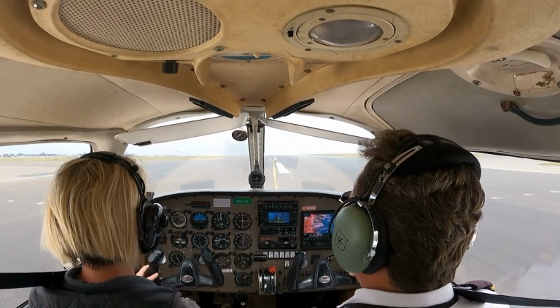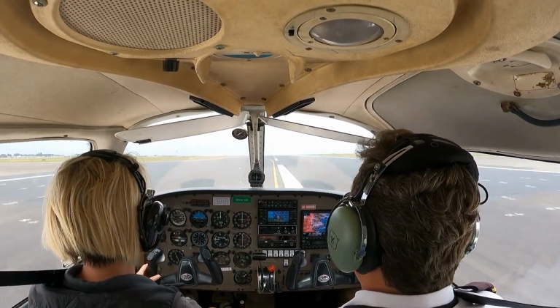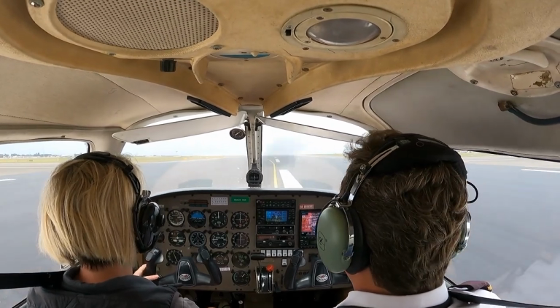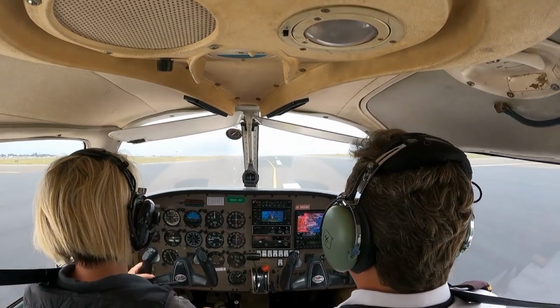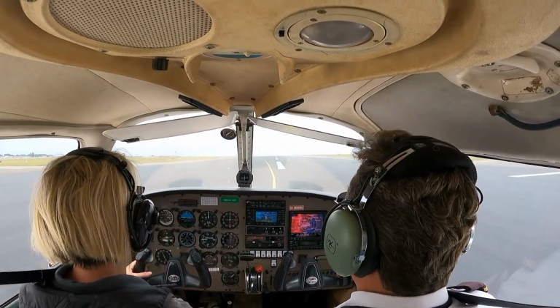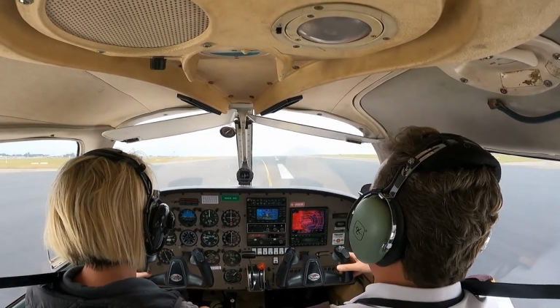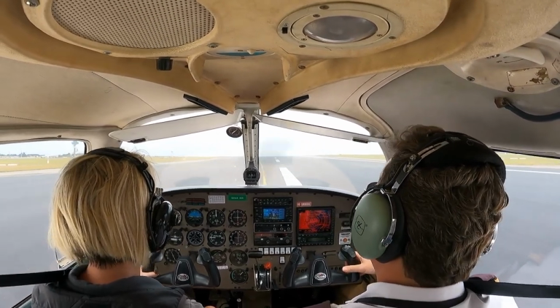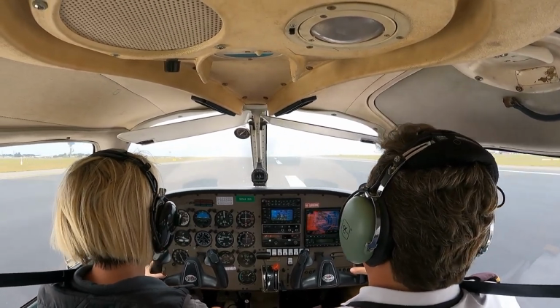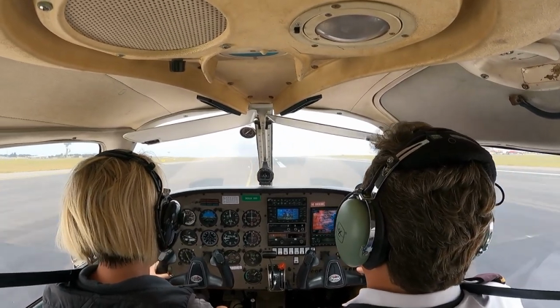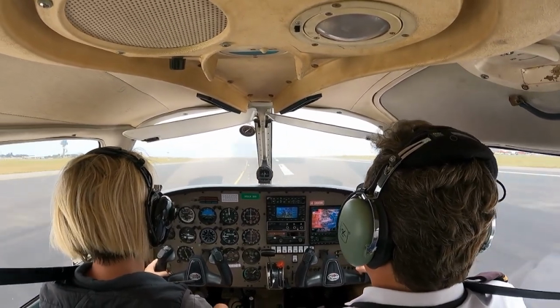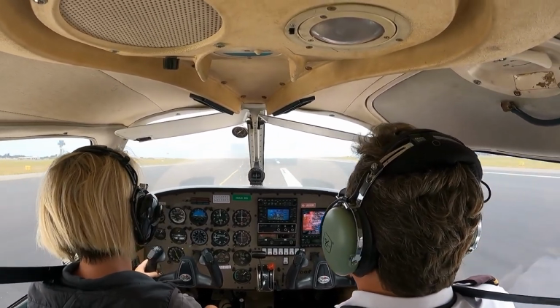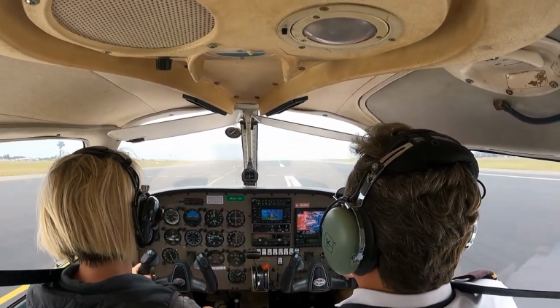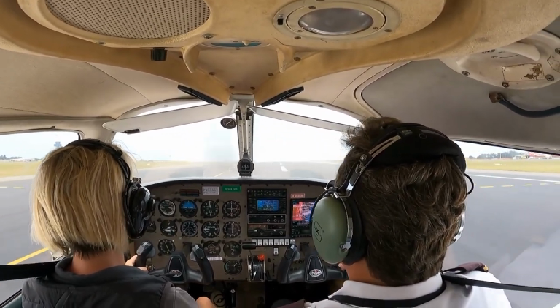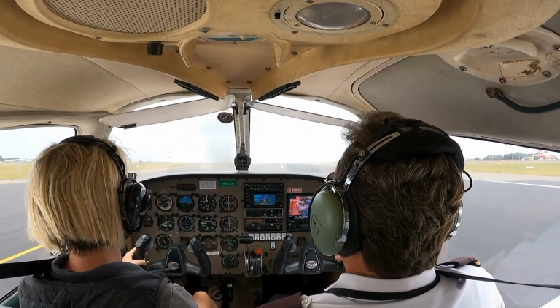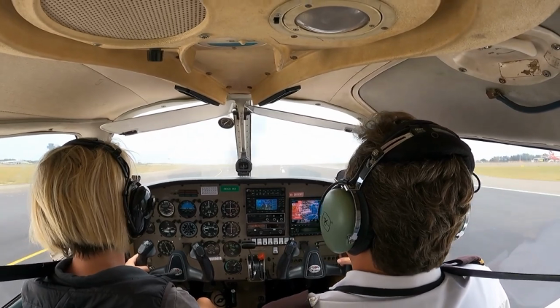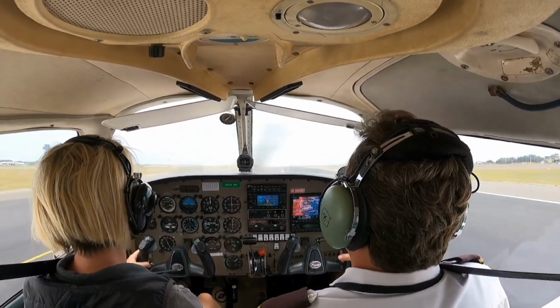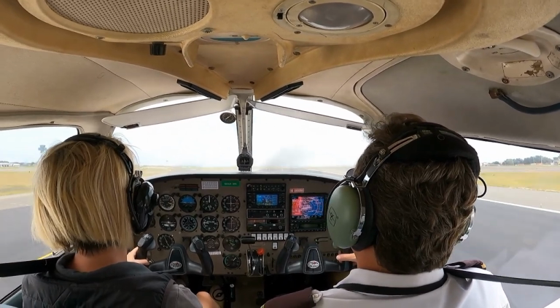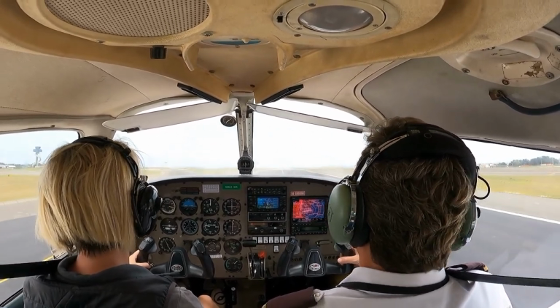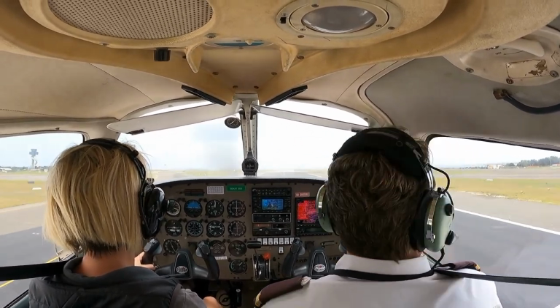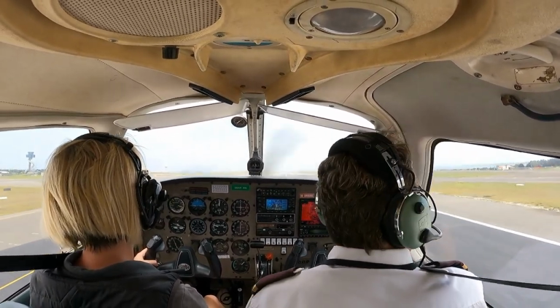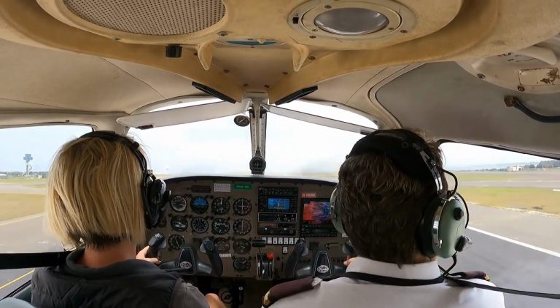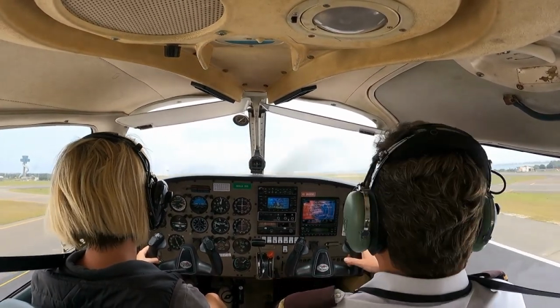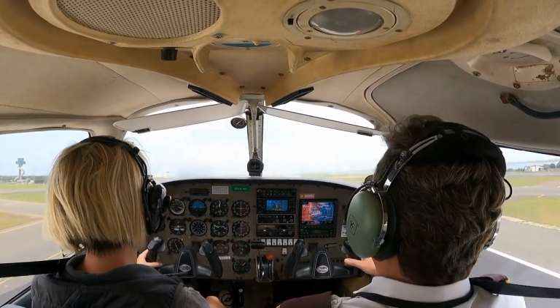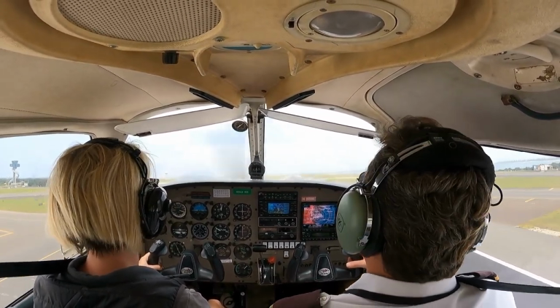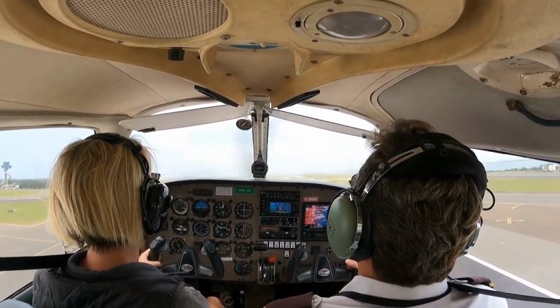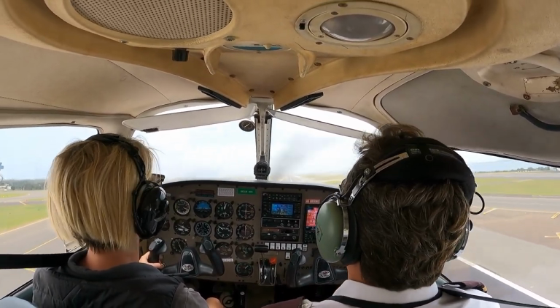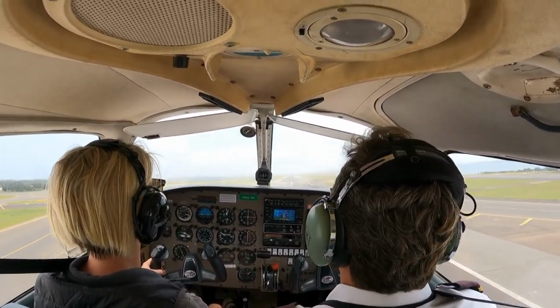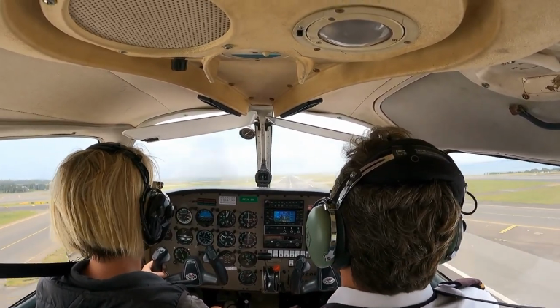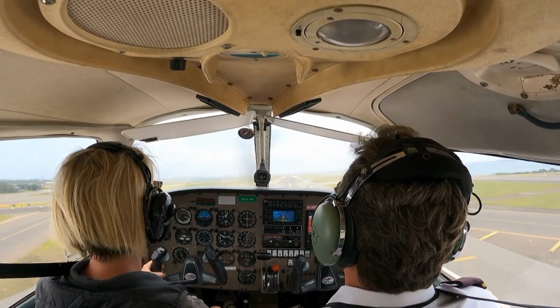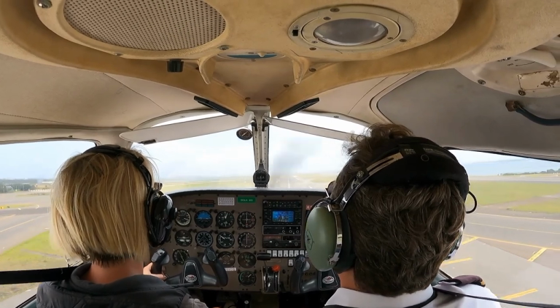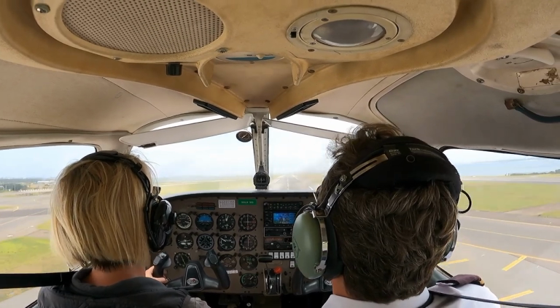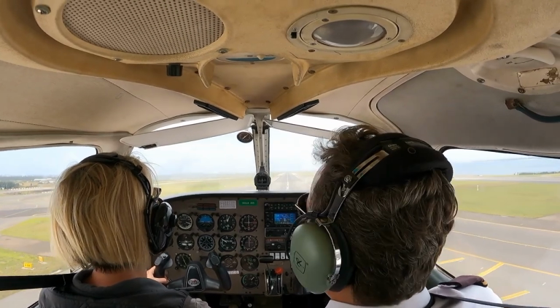There he is. Pull back. Pull back. Pull back. Alright — we hold the heading. We've got to get out over the water.